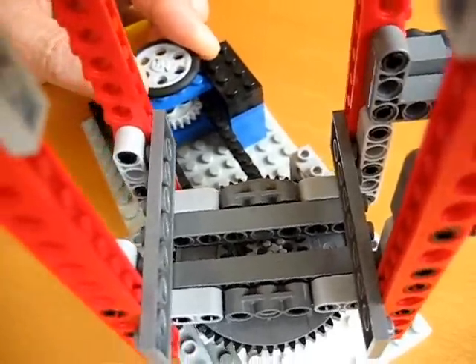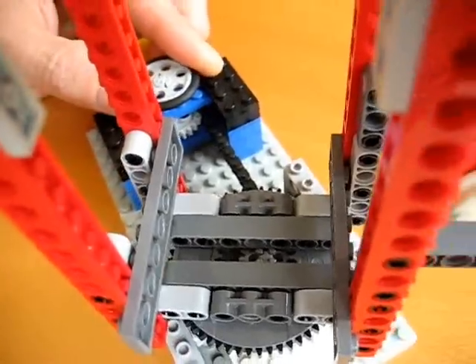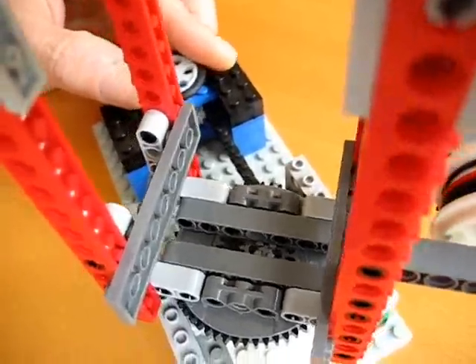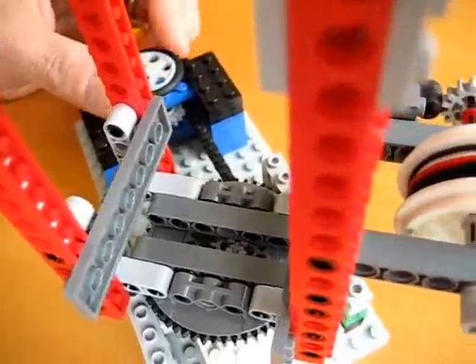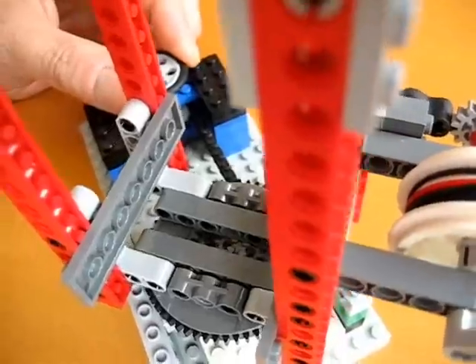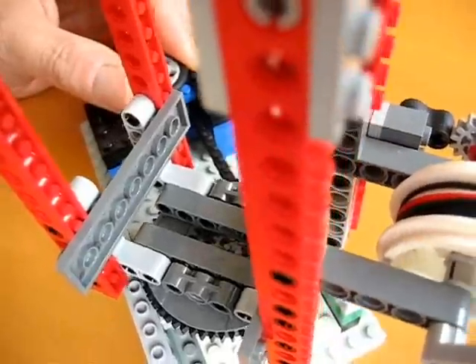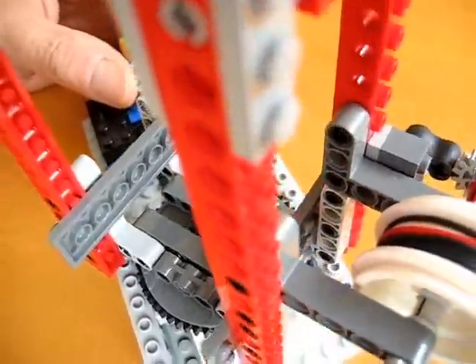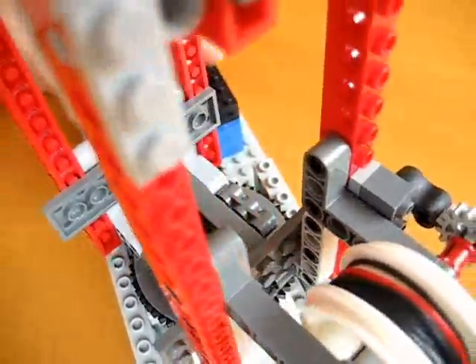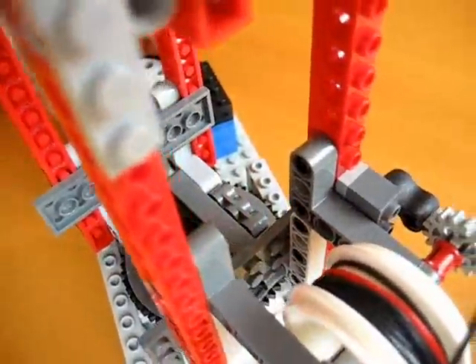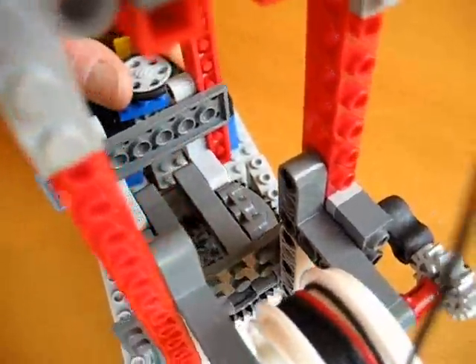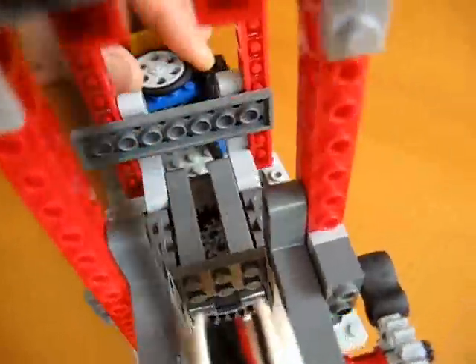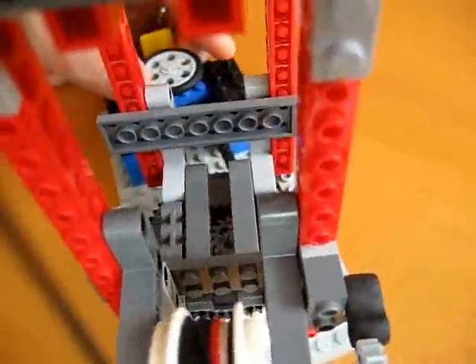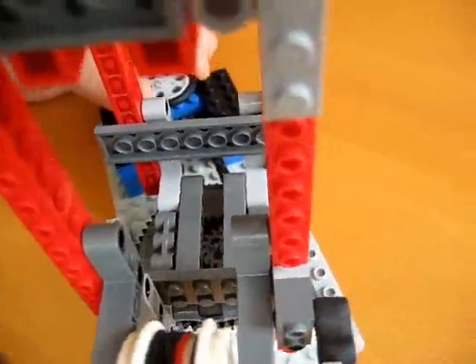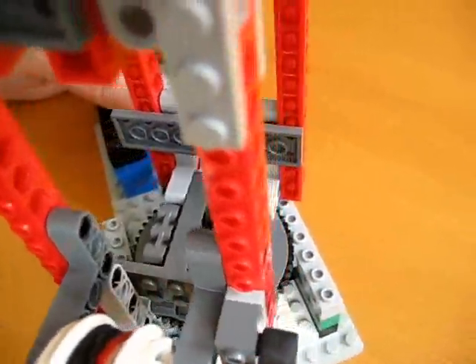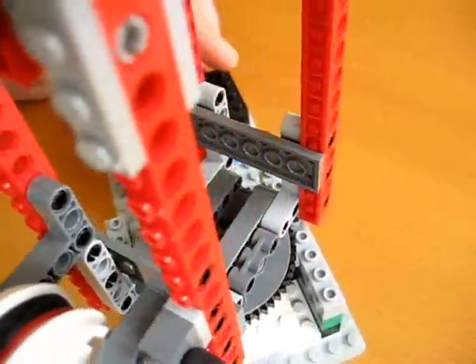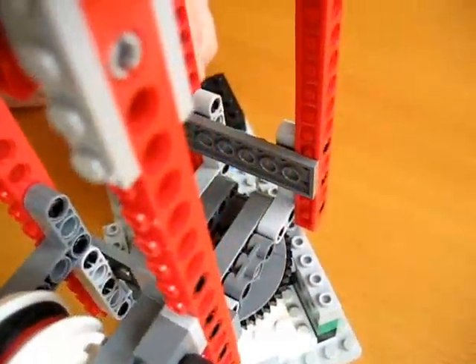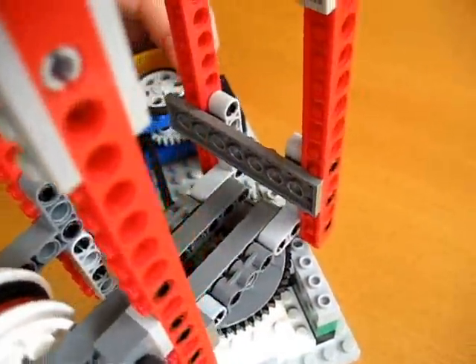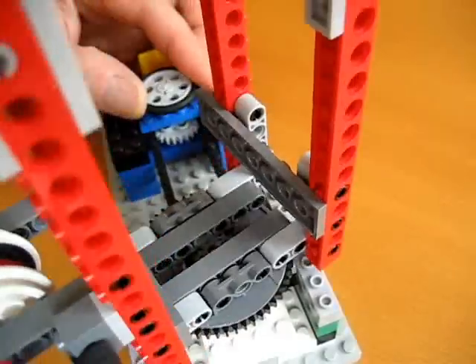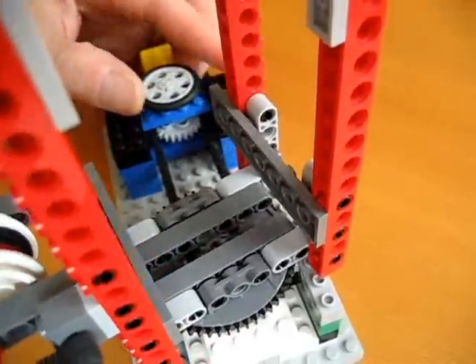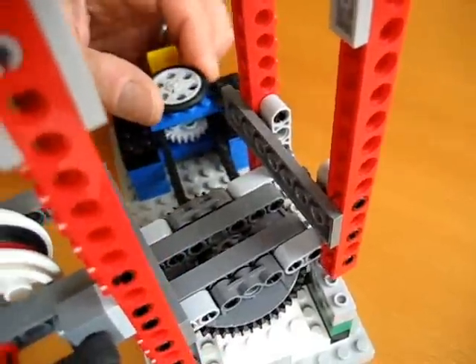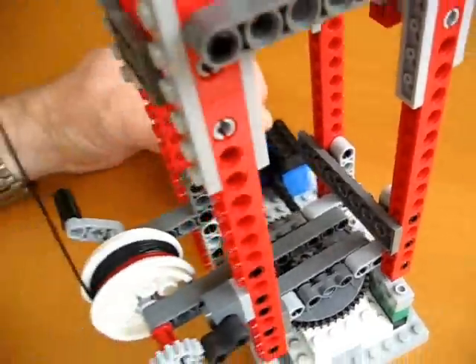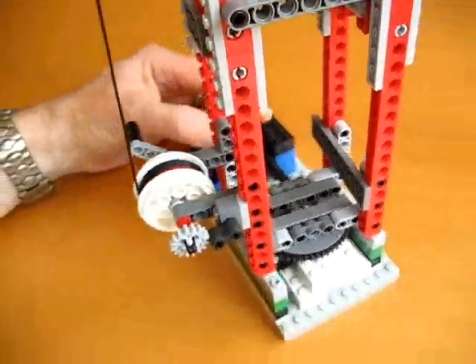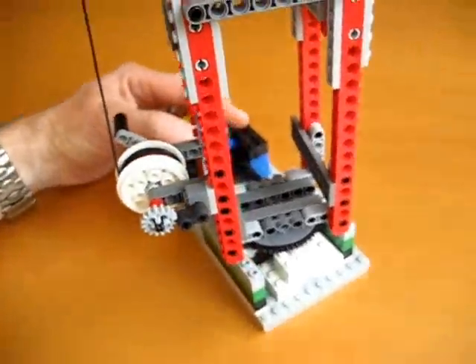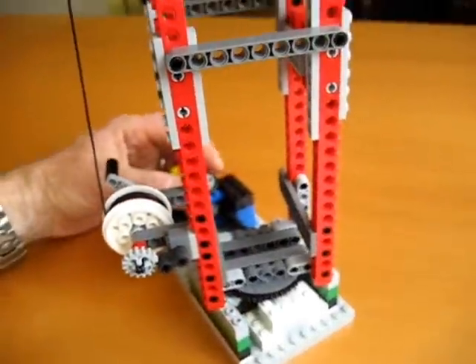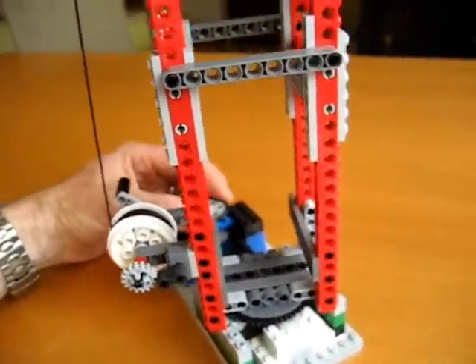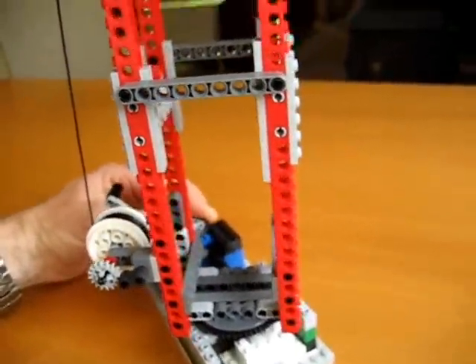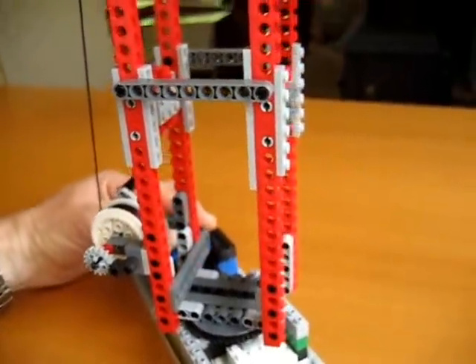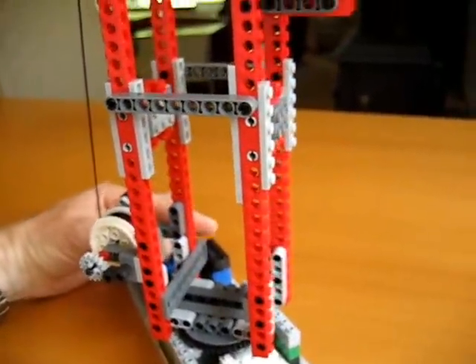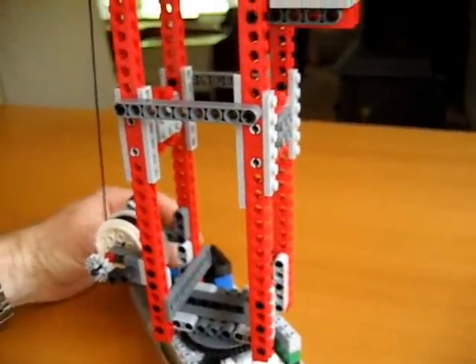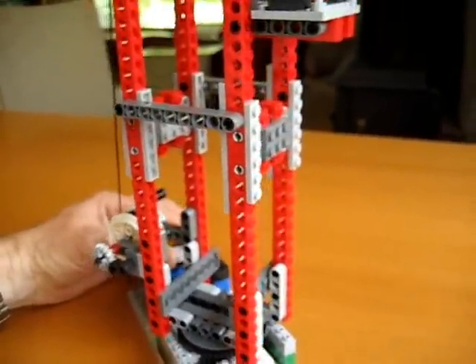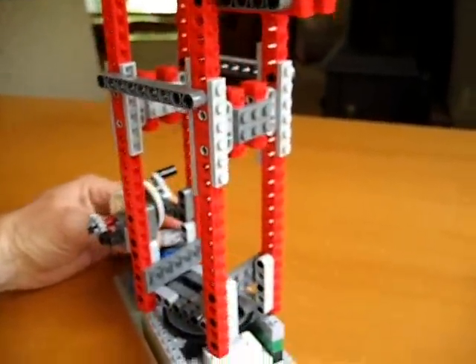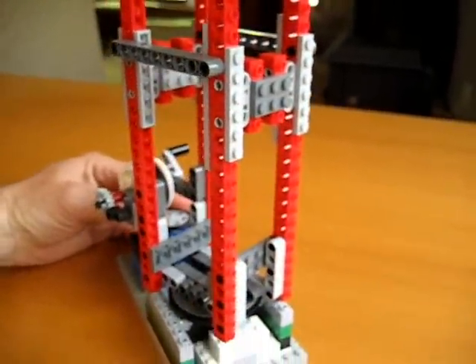And as you can see, it turns the gear on the inside, allowing our crane to rotate.